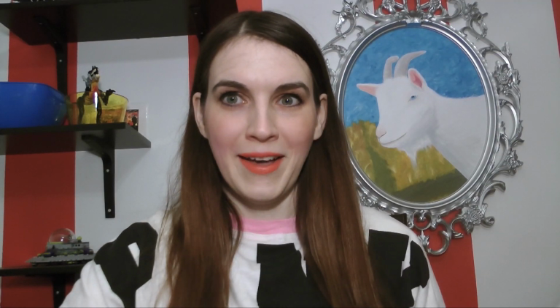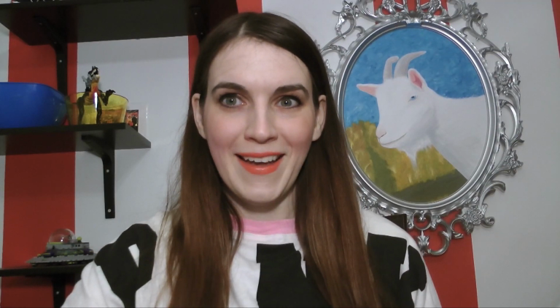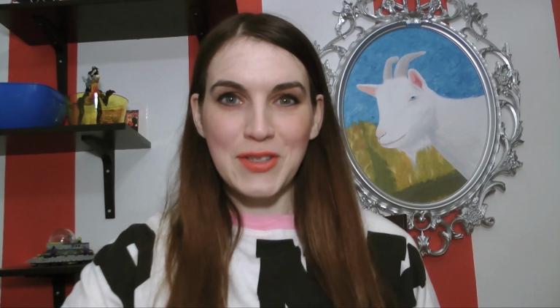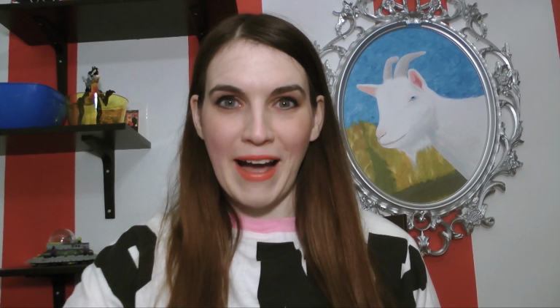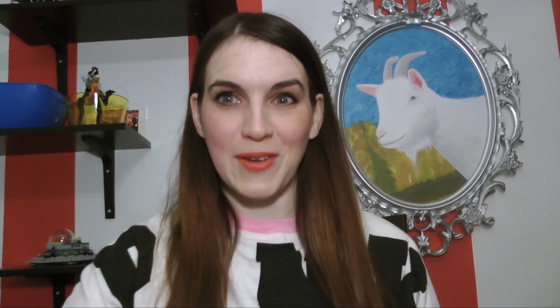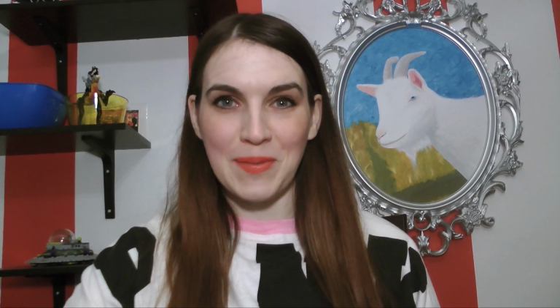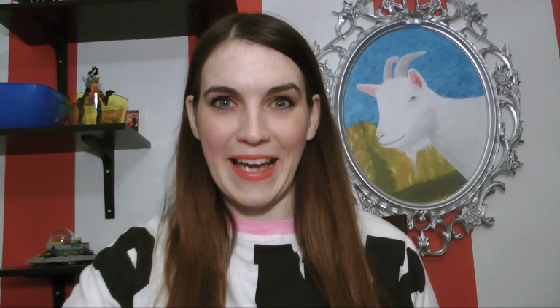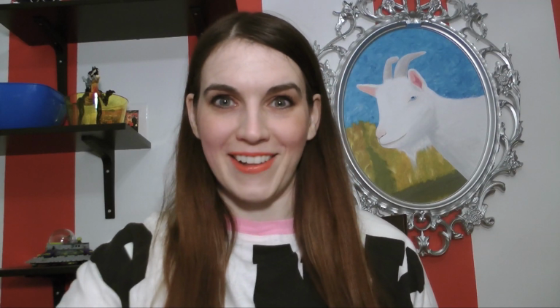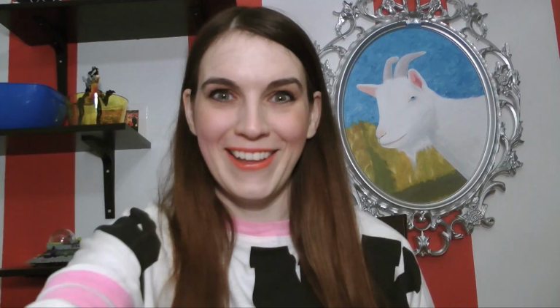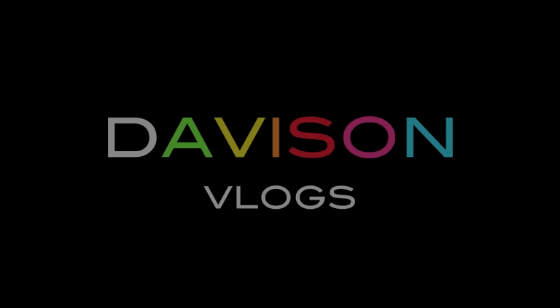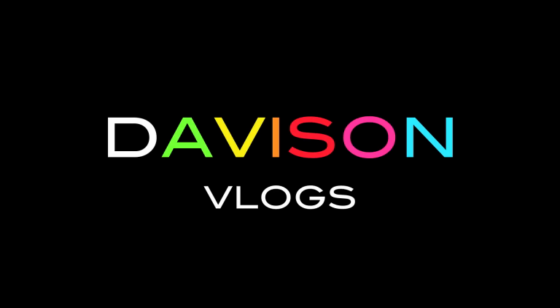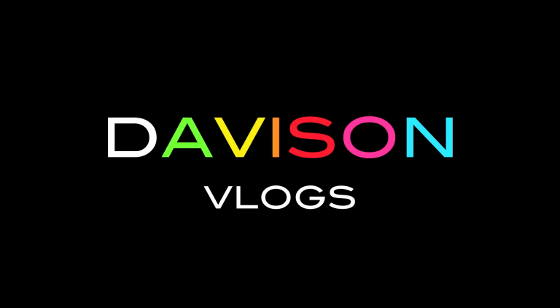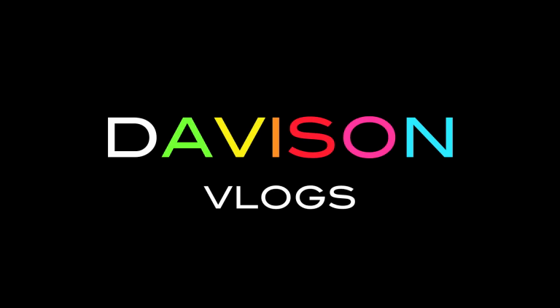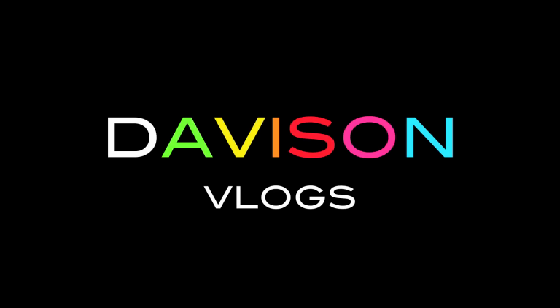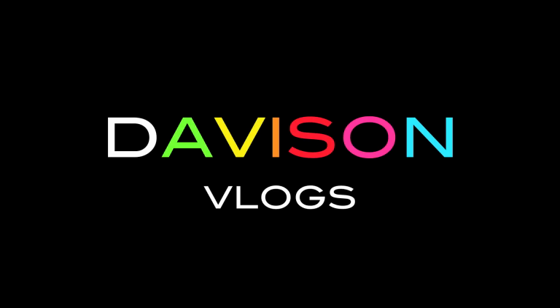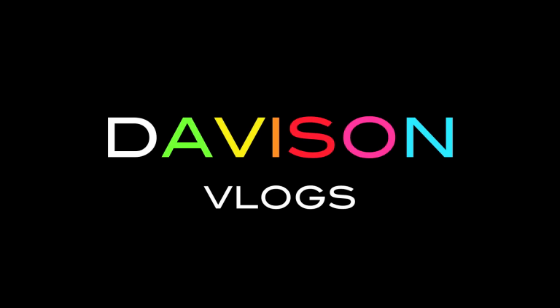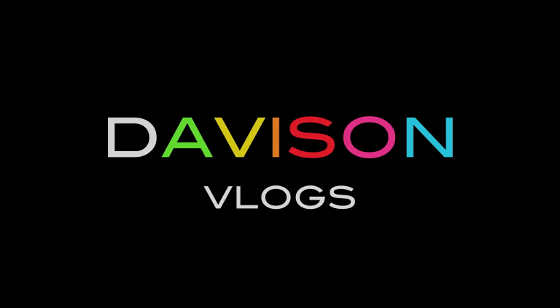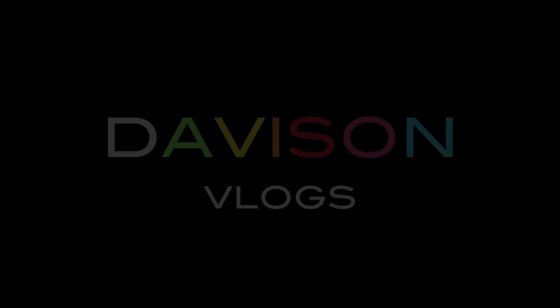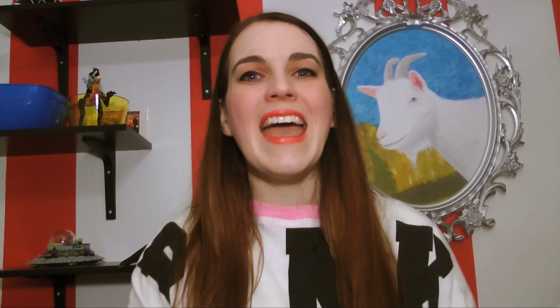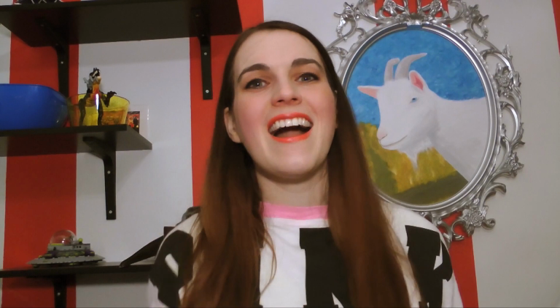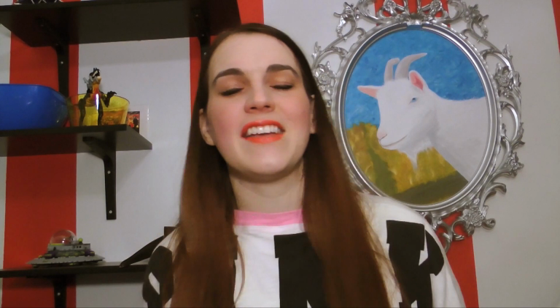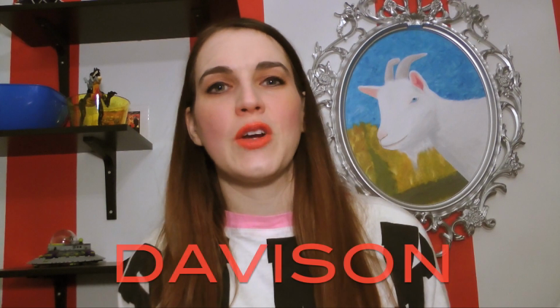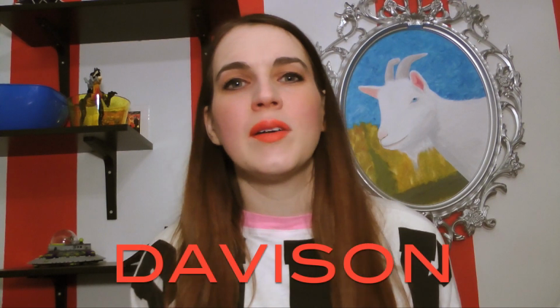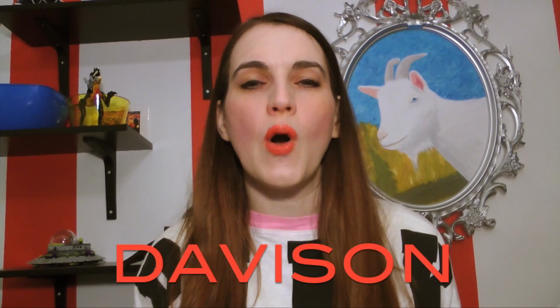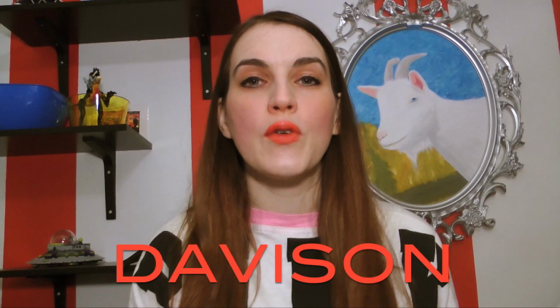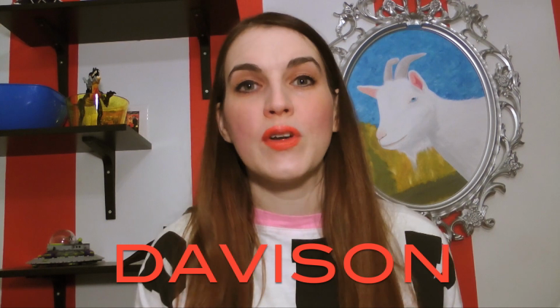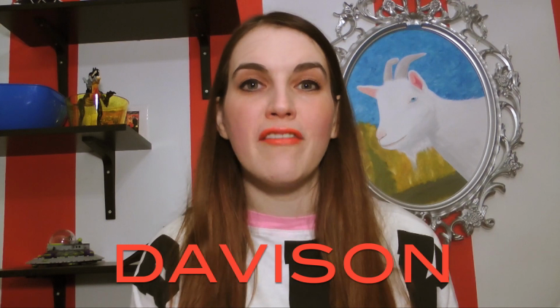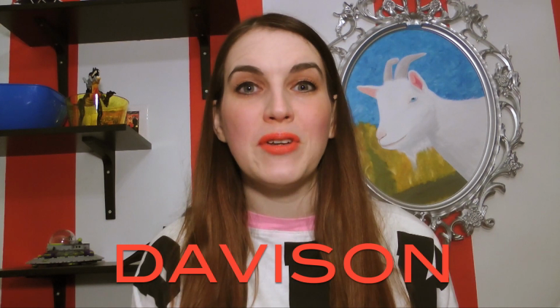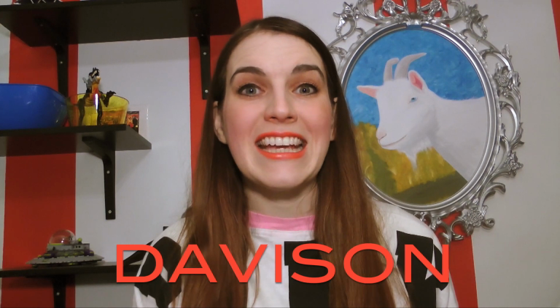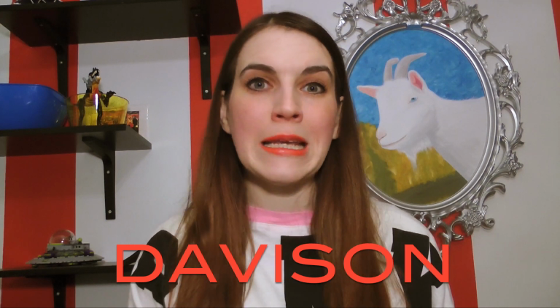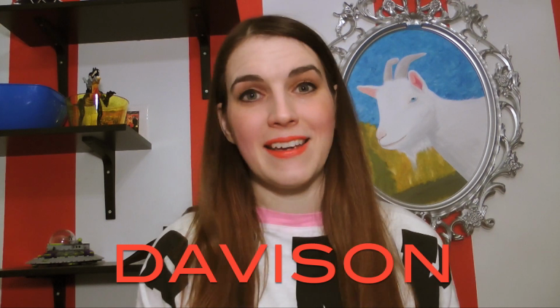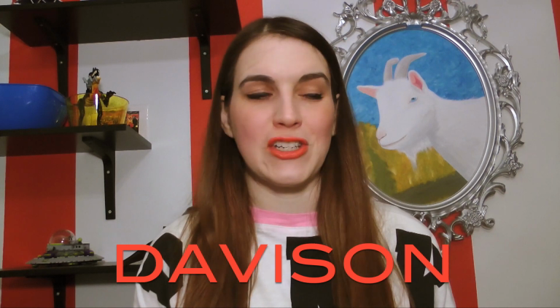Whoa, do I ever look pale? Hey guys, Davidson here. Welcome to Over 35 Beauty Guinea Pig Edition.